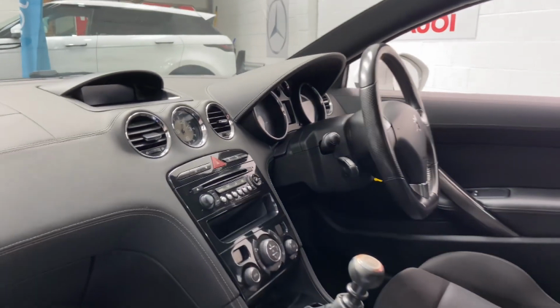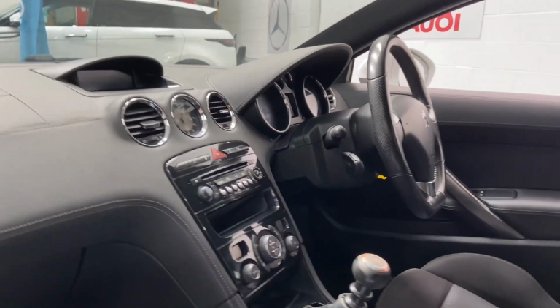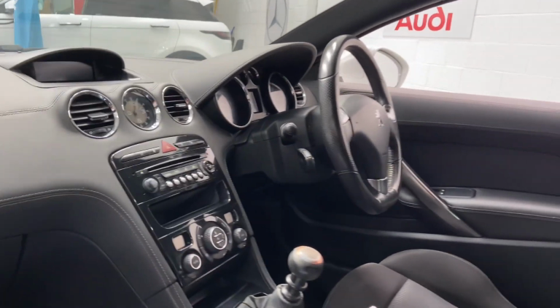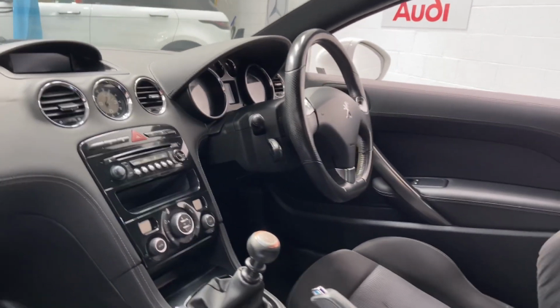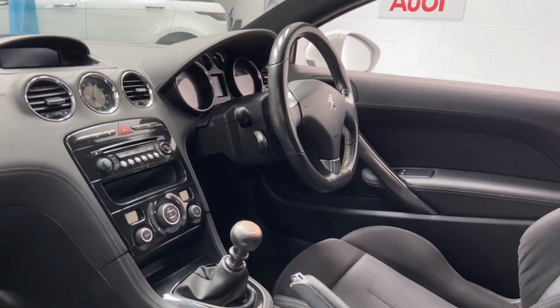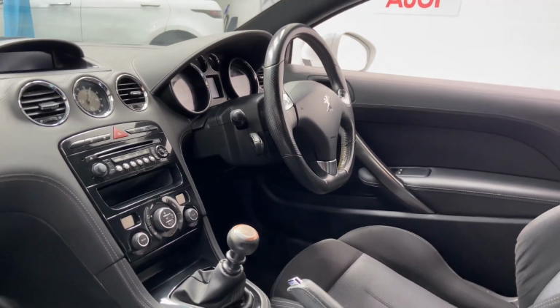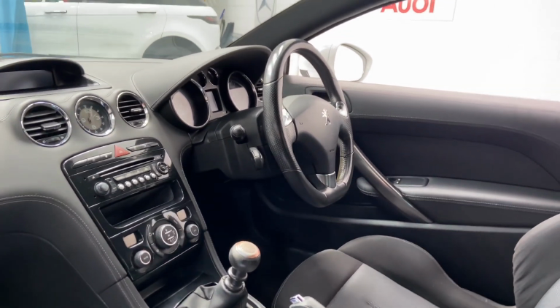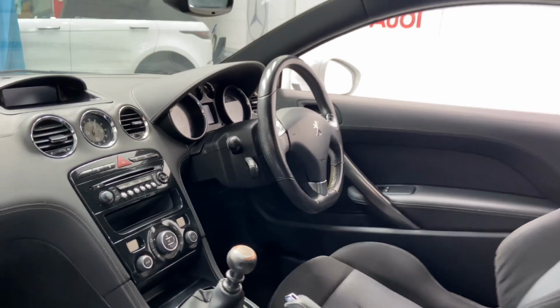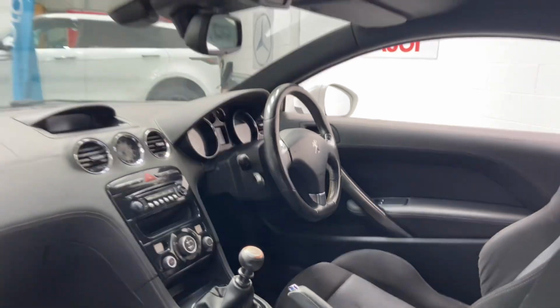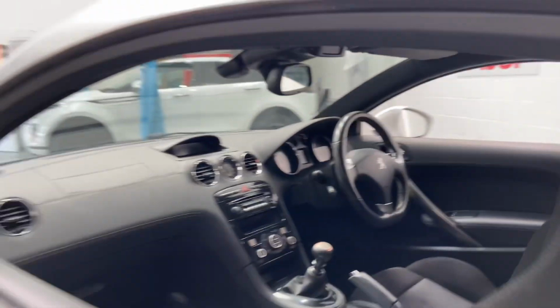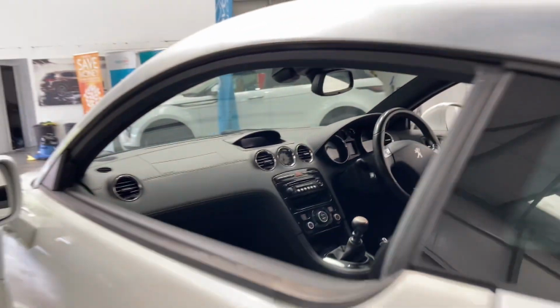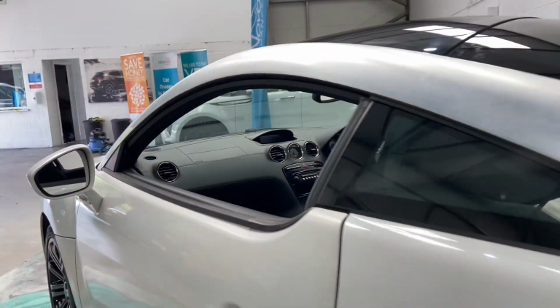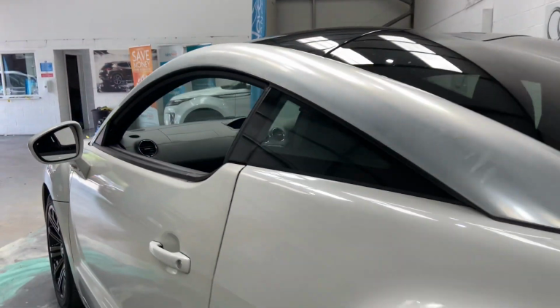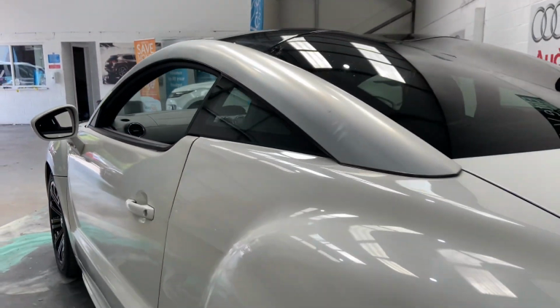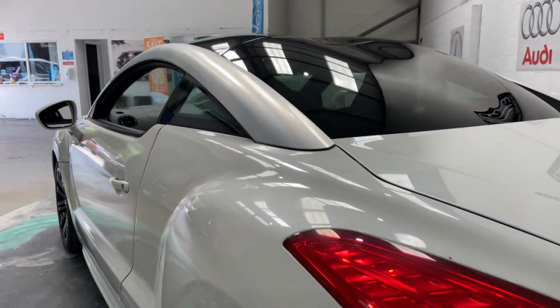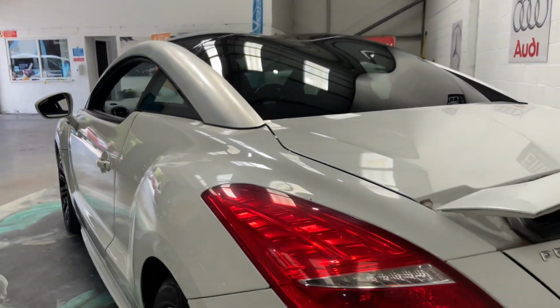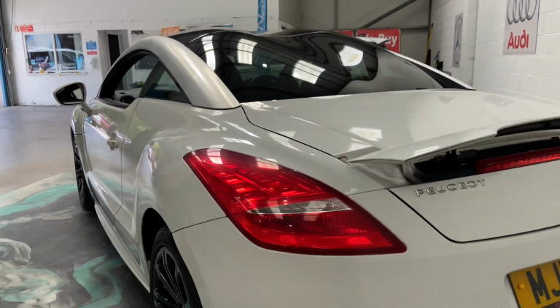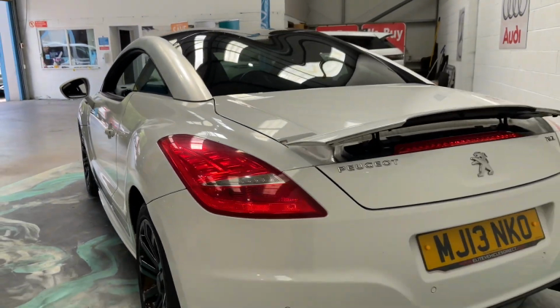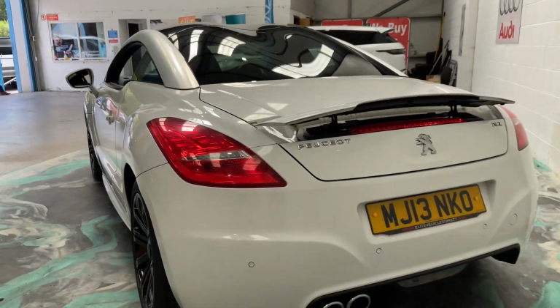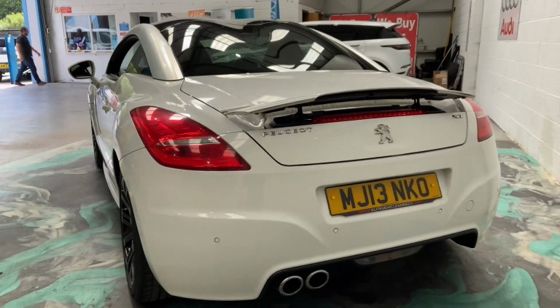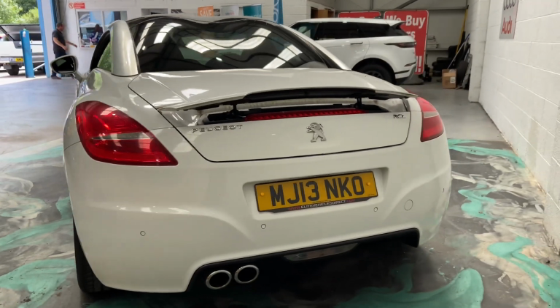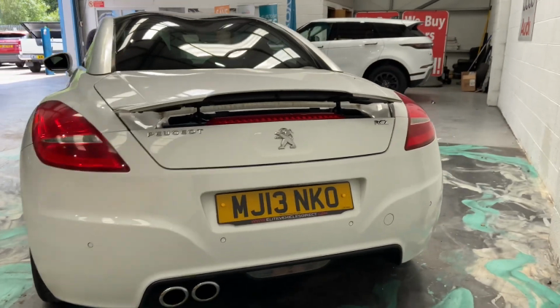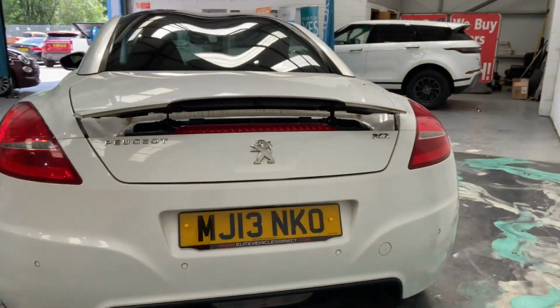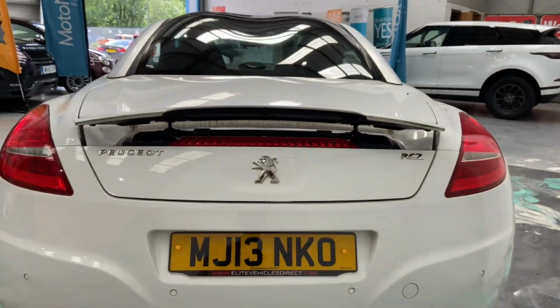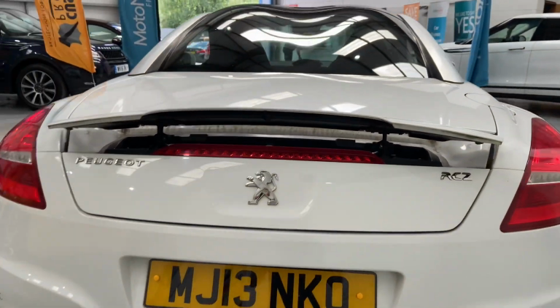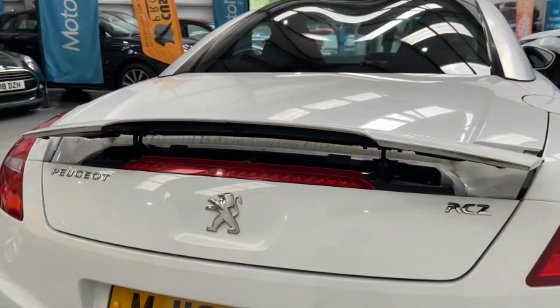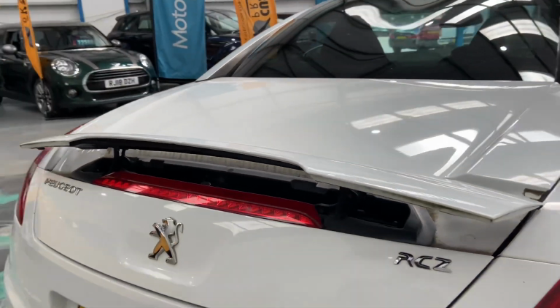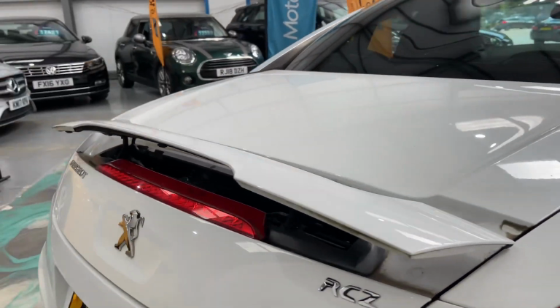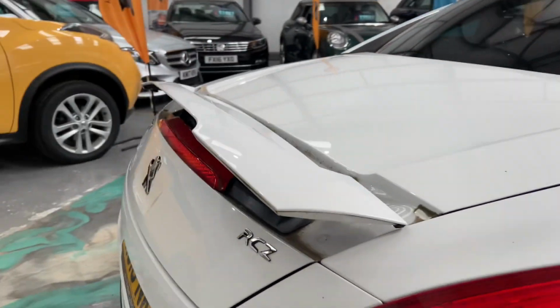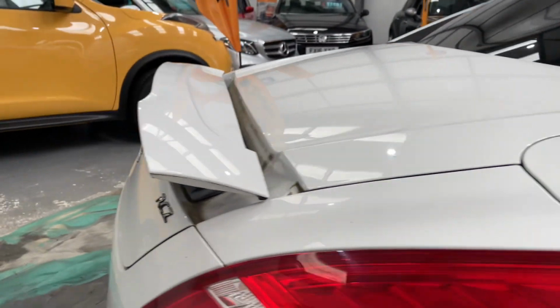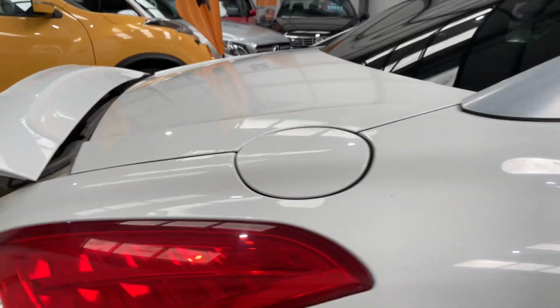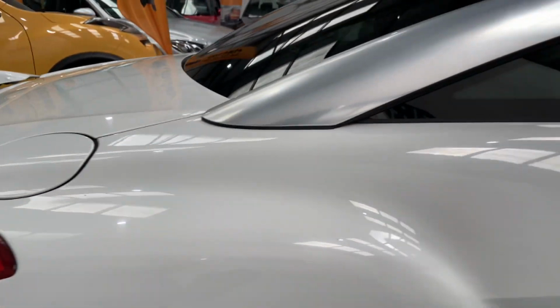I actually had one of these as a brand new demonstrator when I worked for the main dealers — they are absolutely superb cars to drive, really good on fuel. It drives very, very well. It's also got an active spoiler which pops up and down at a certain speed.